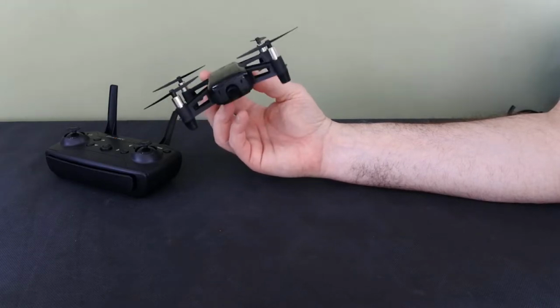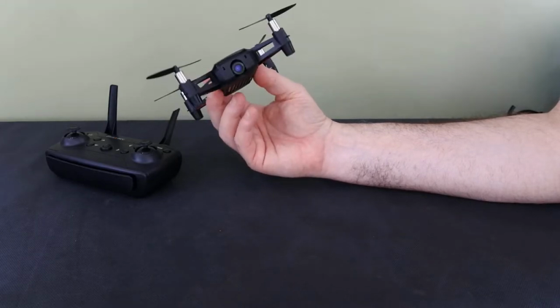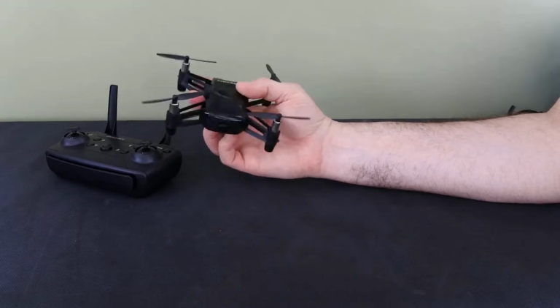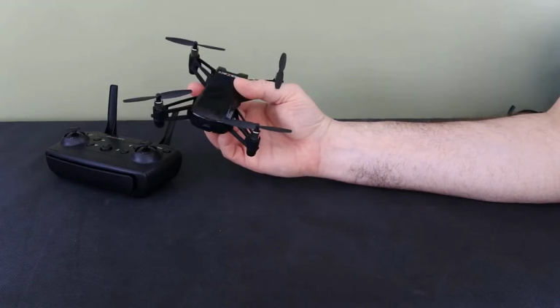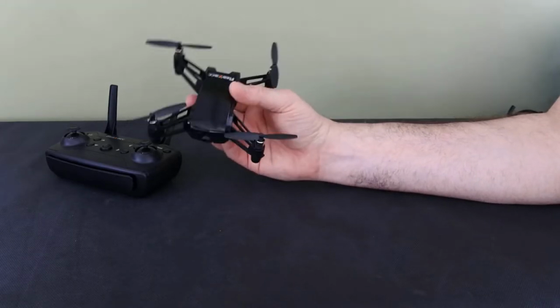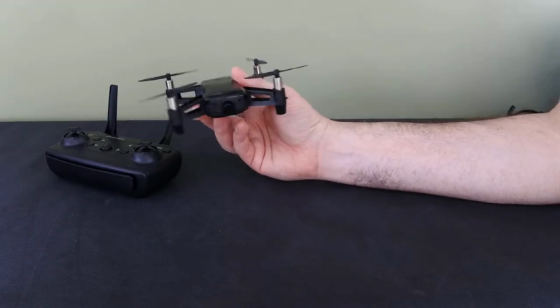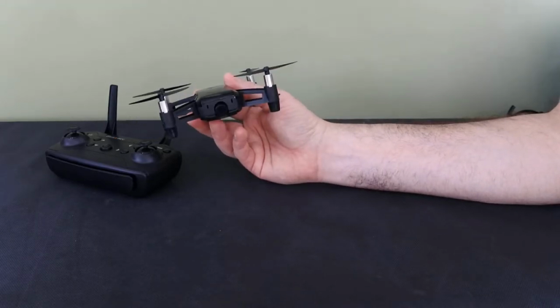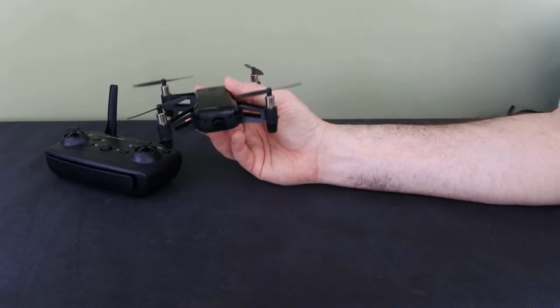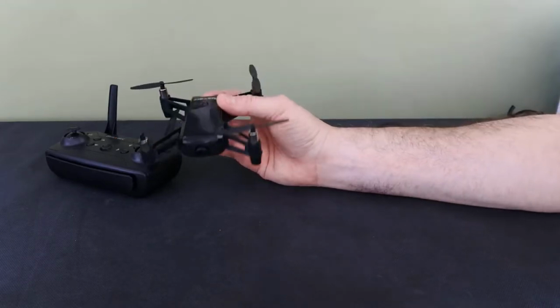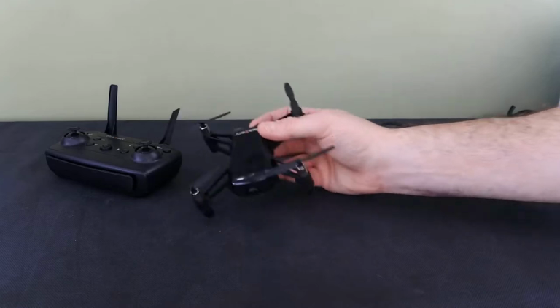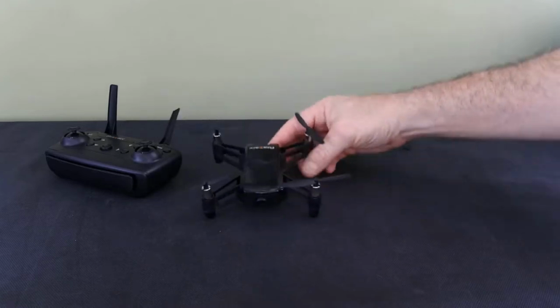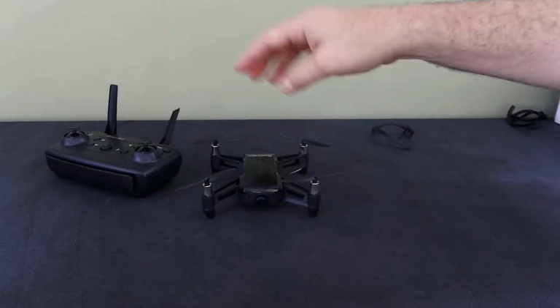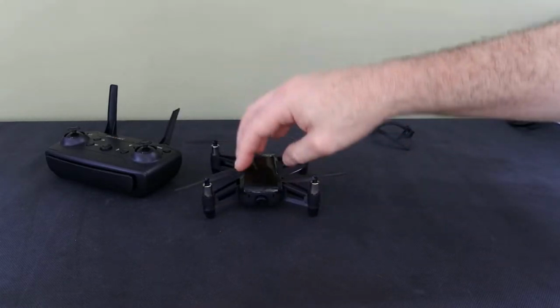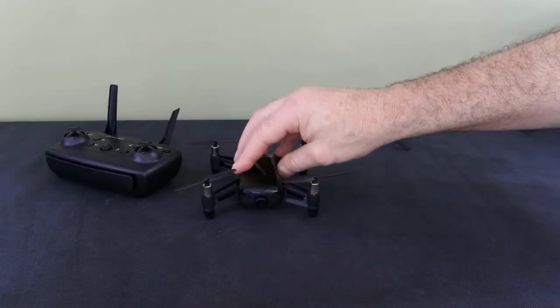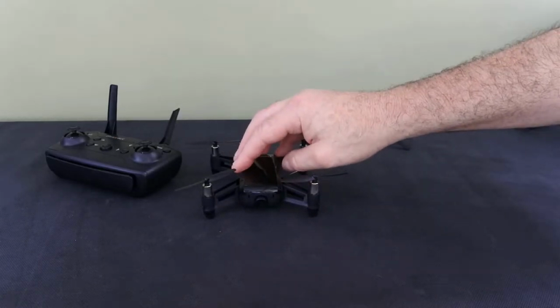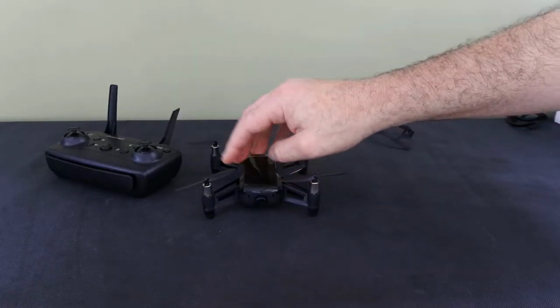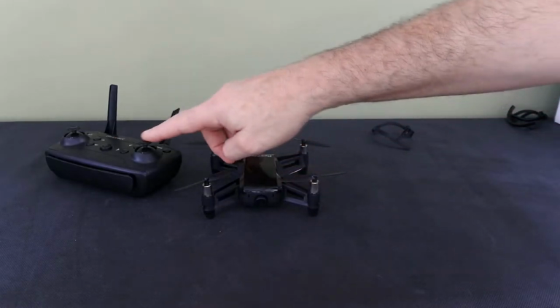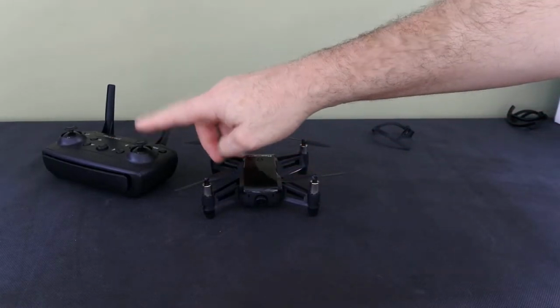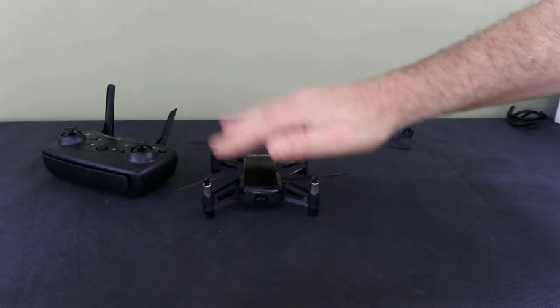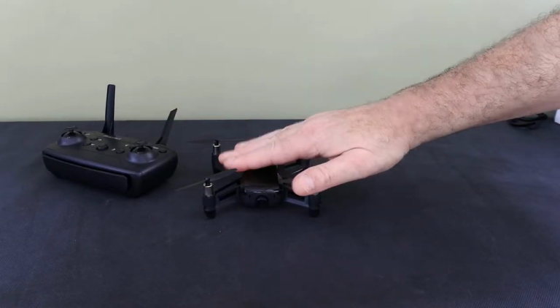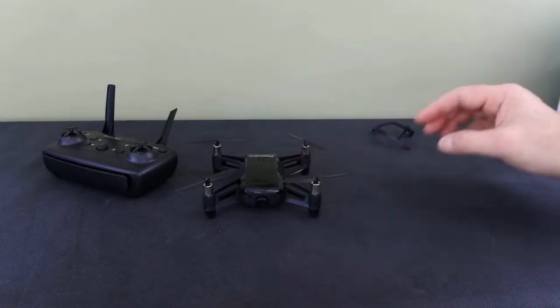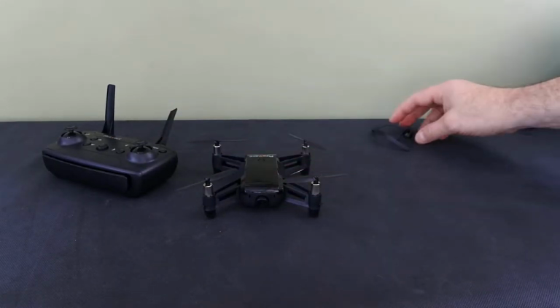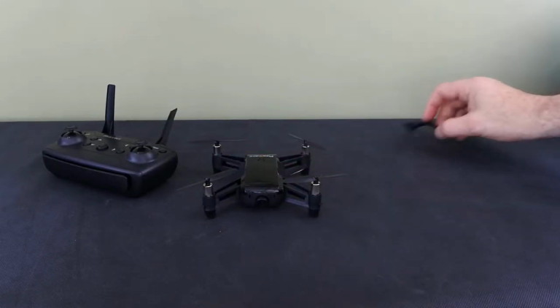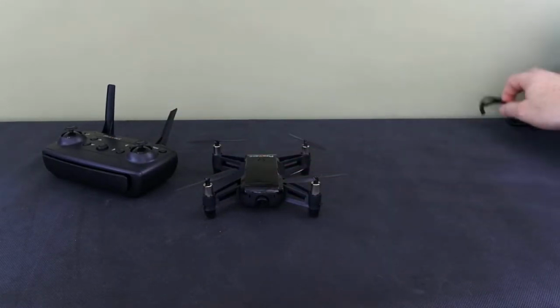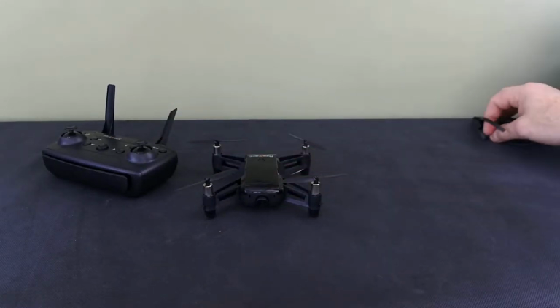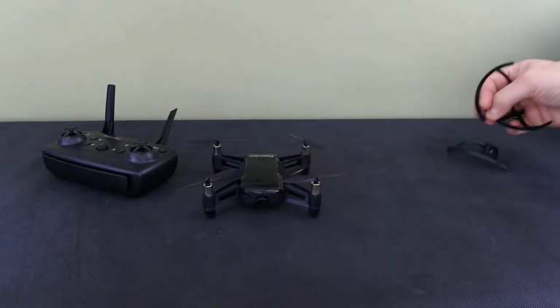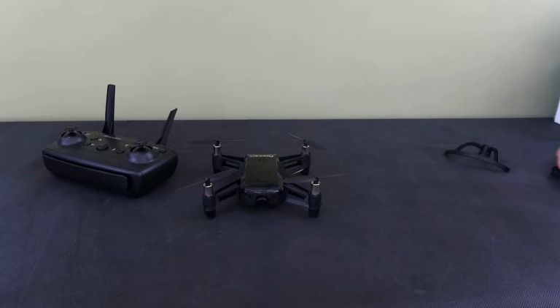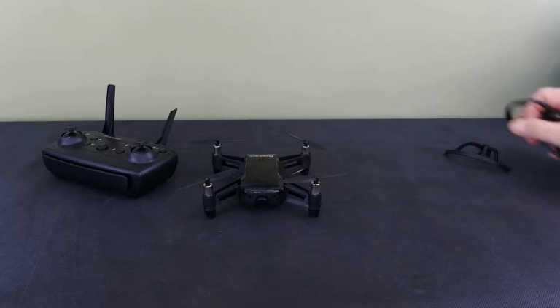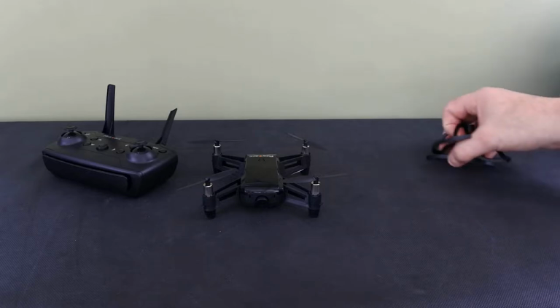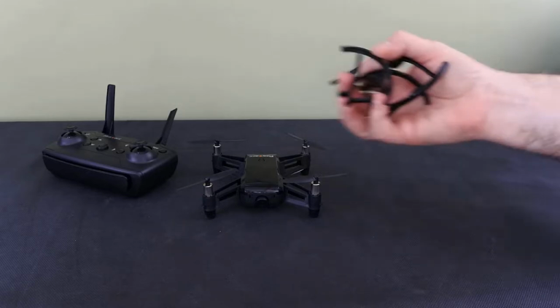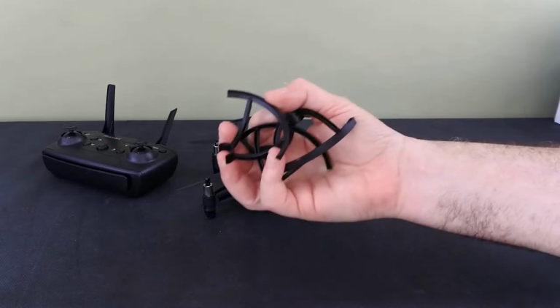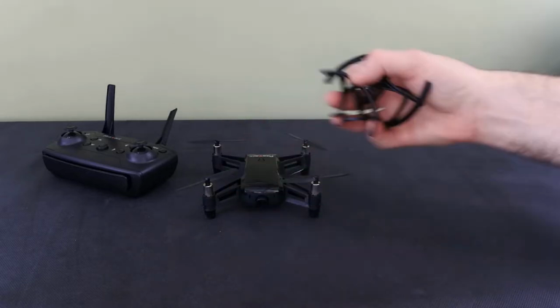I'm not sure about the camera with the price — under £40, I know that. It came with the controller, the drone itself, and a set of prop guards.